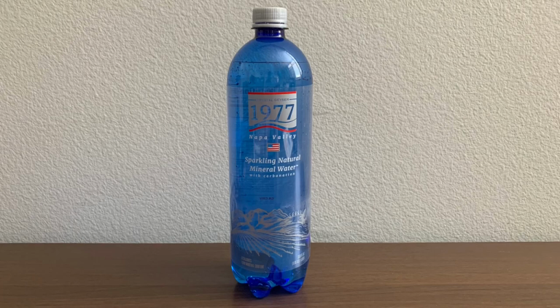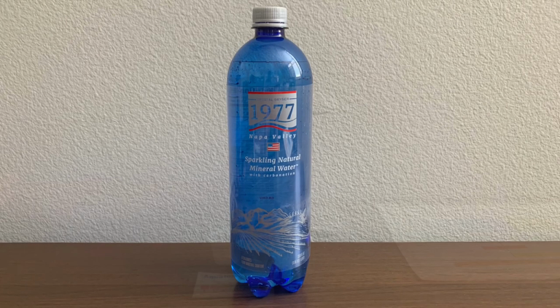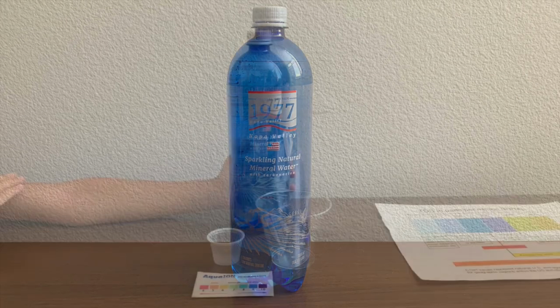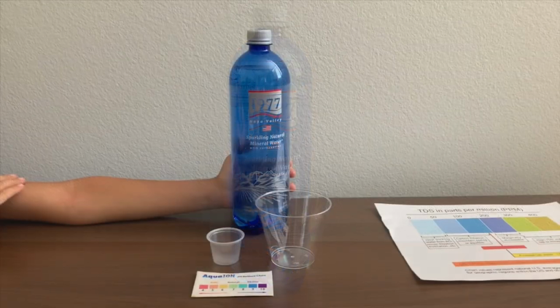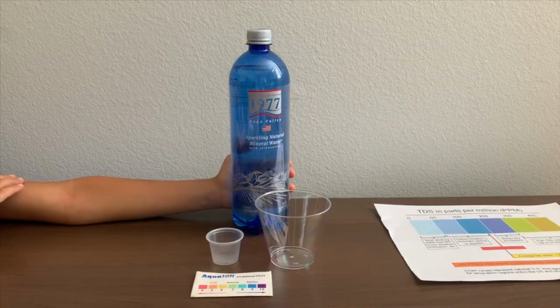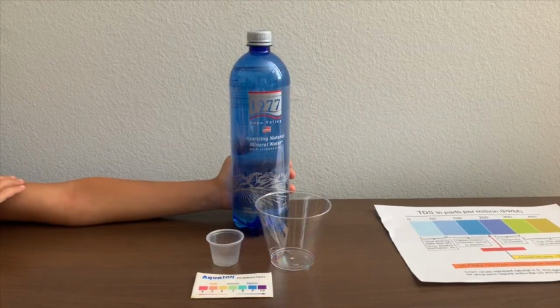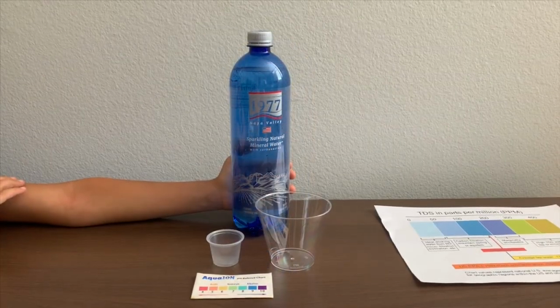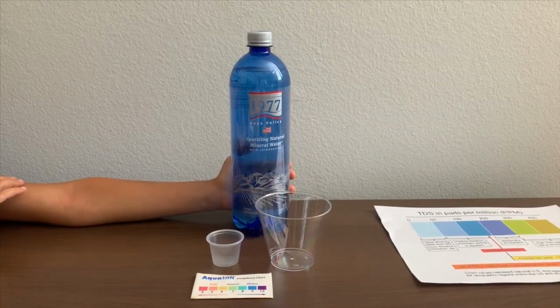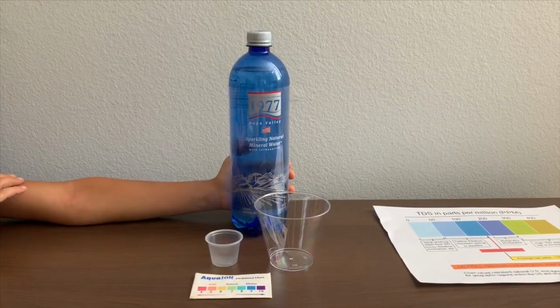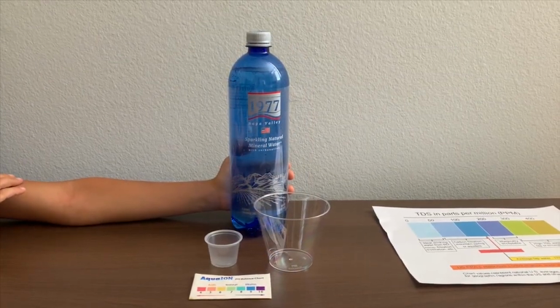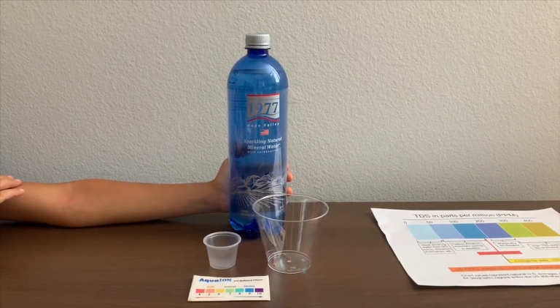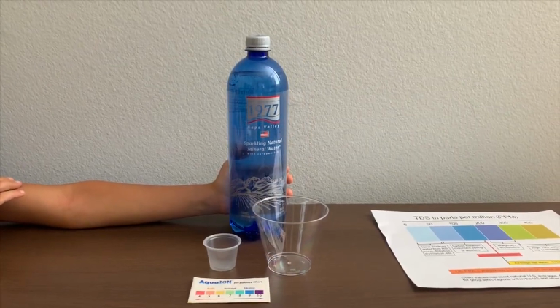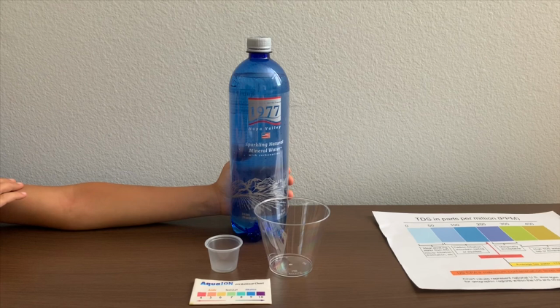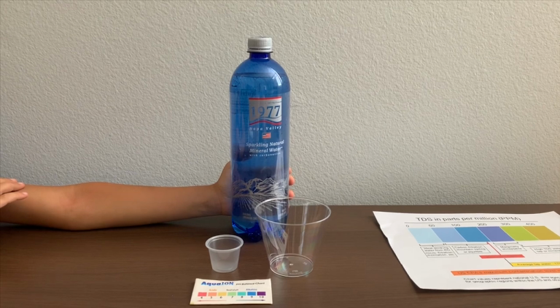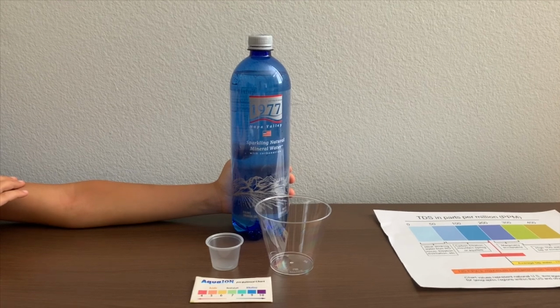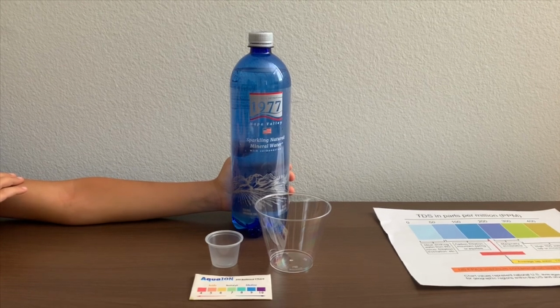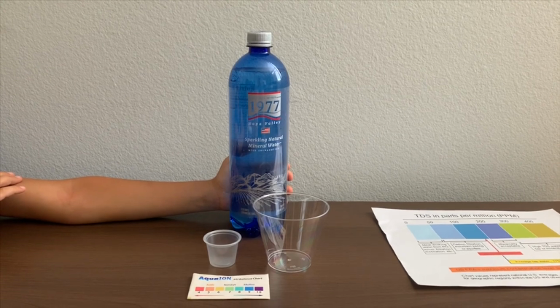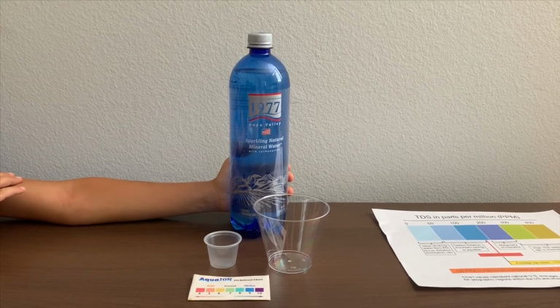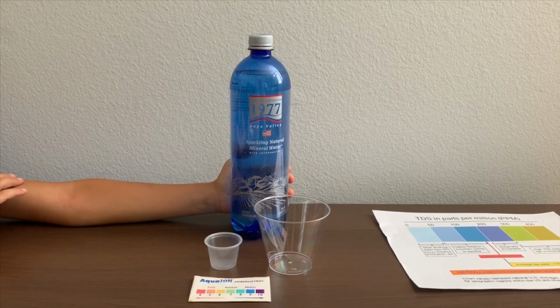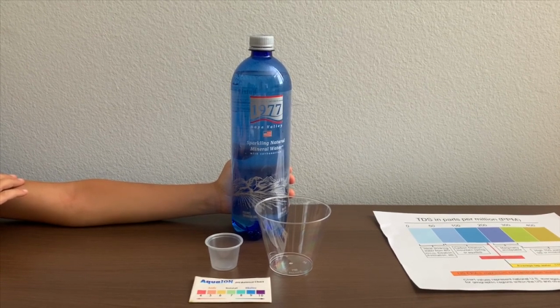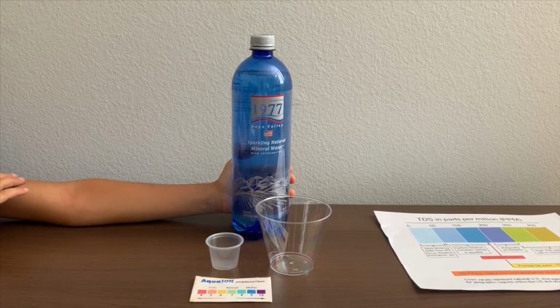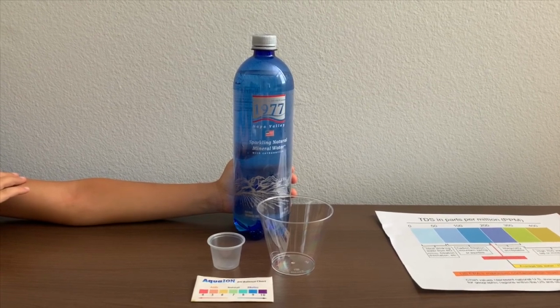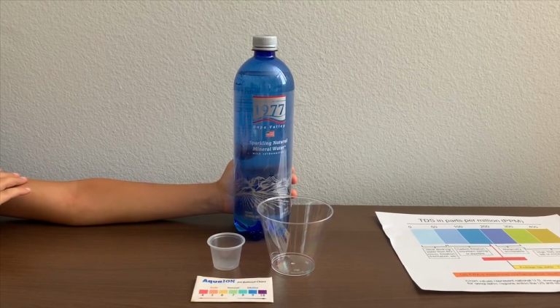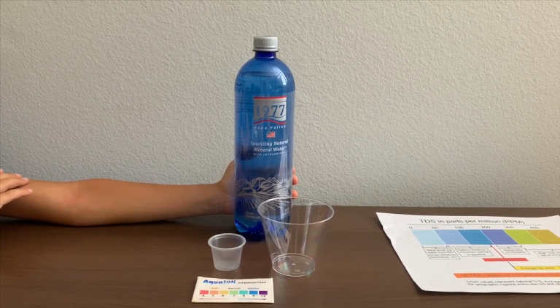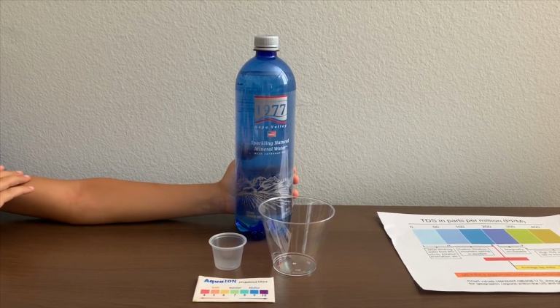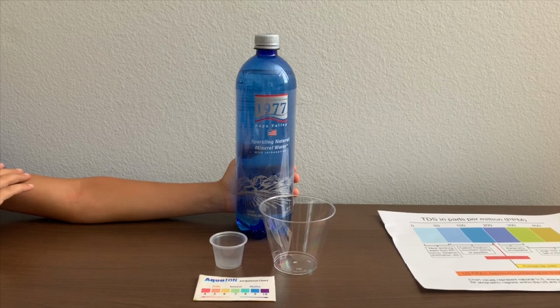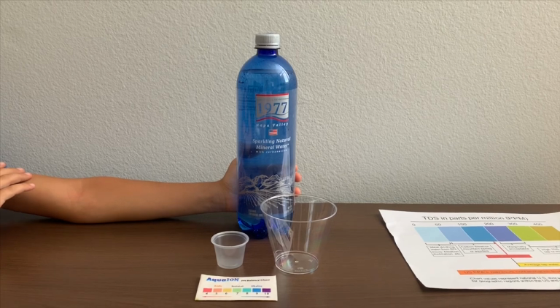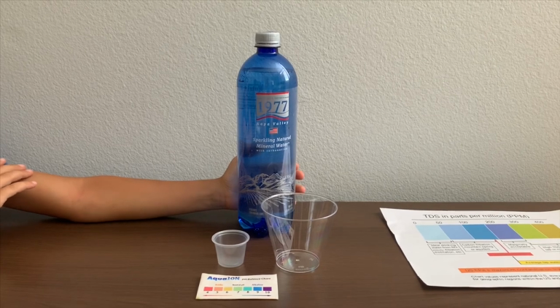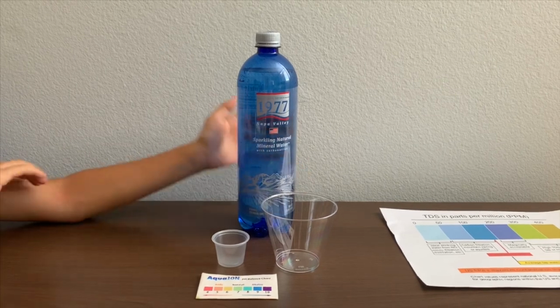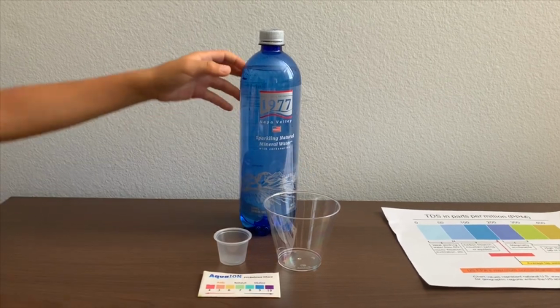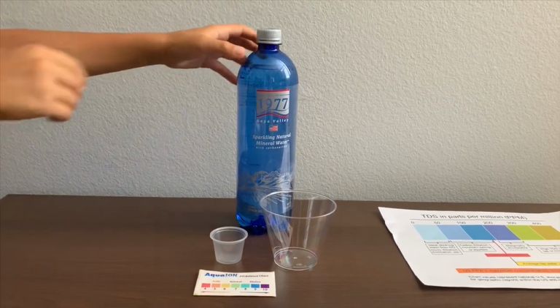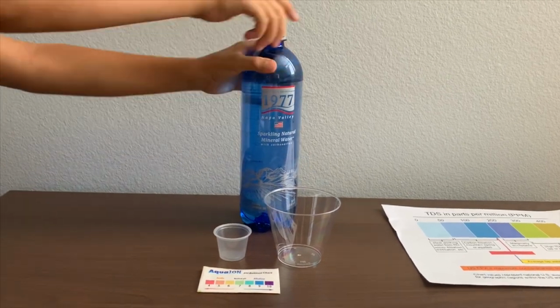This is Crystal Gazer 1977 Napa Valley Sparkling Natural Mineral Water with carbonation. It's sourced from California. Let's test the pH and TDS levels.